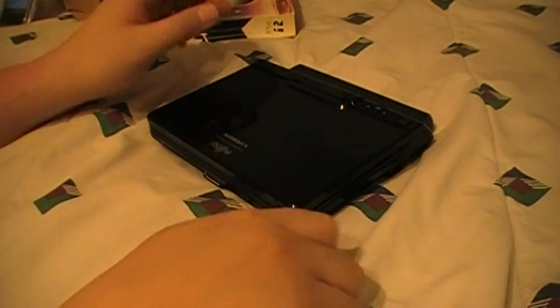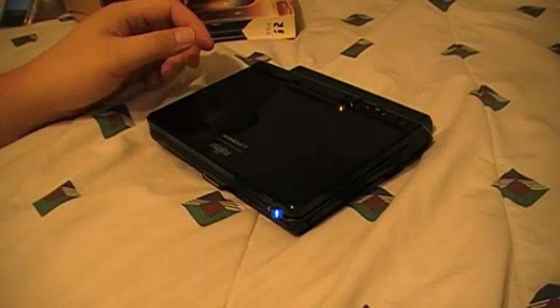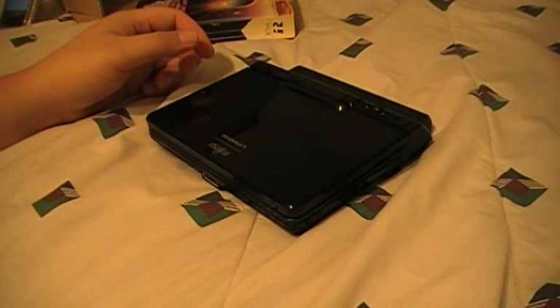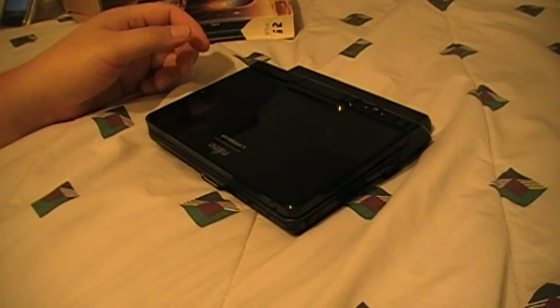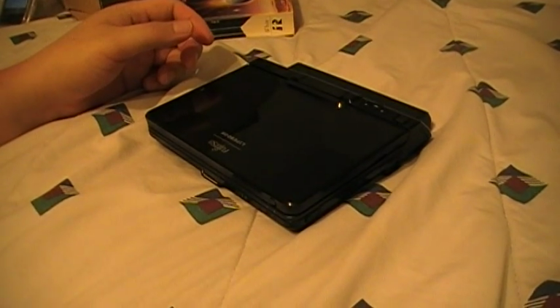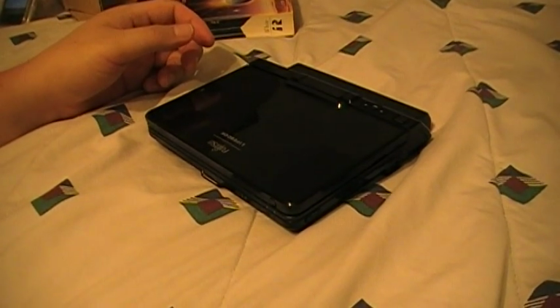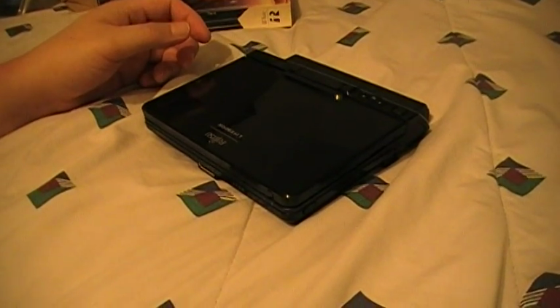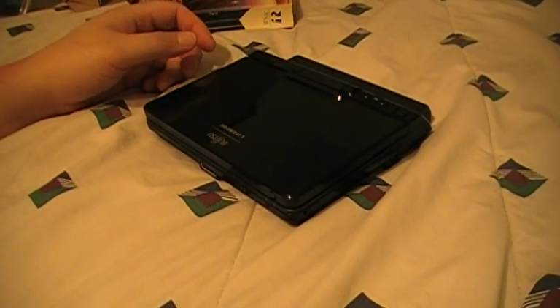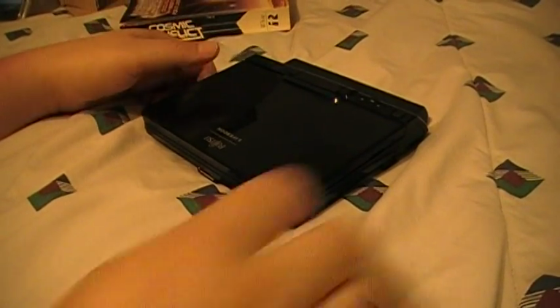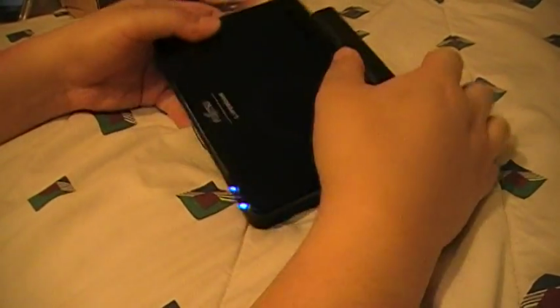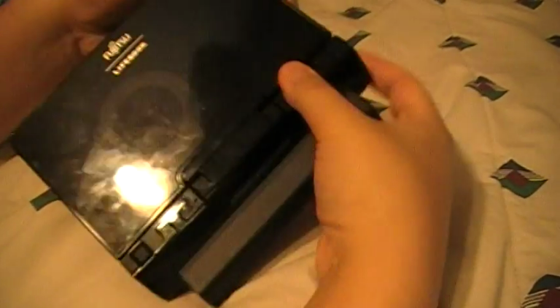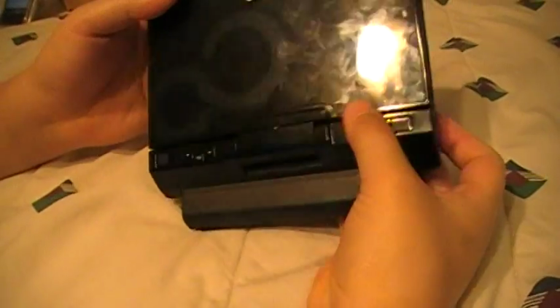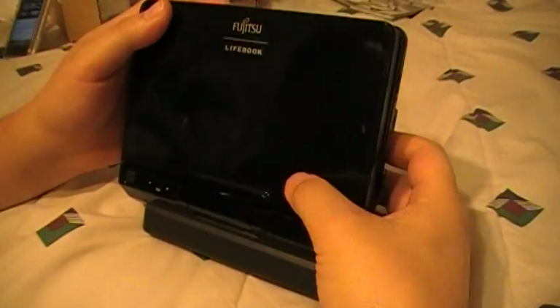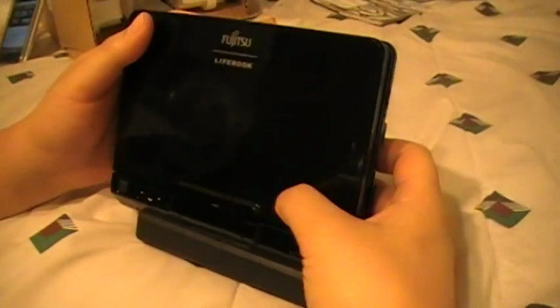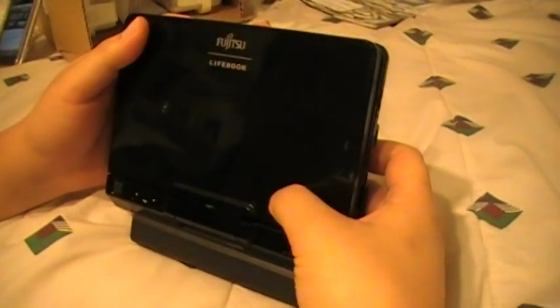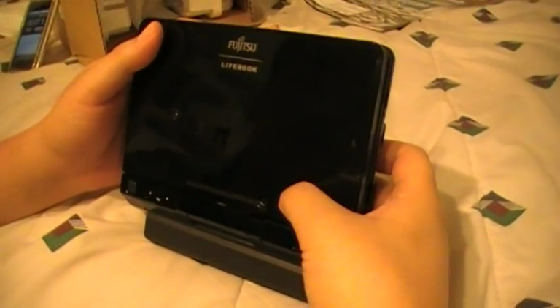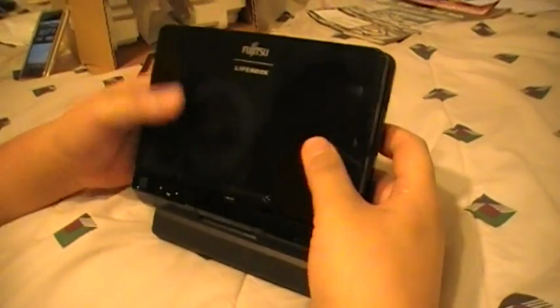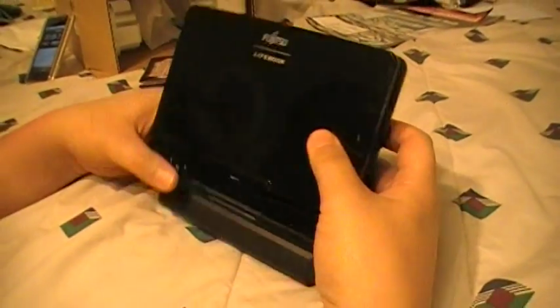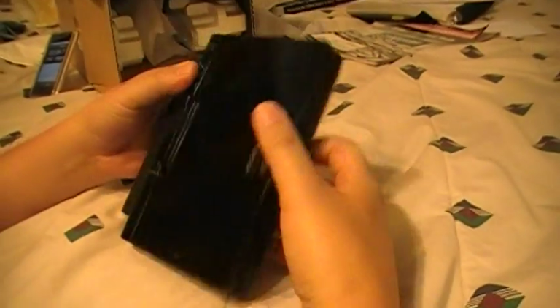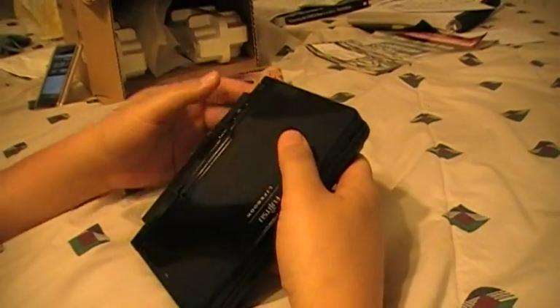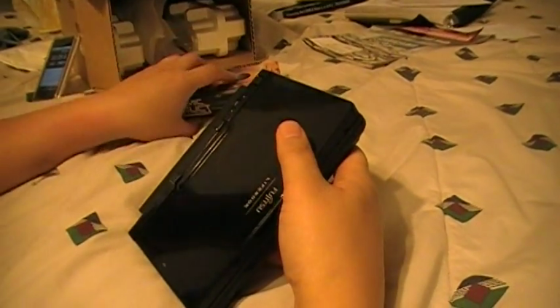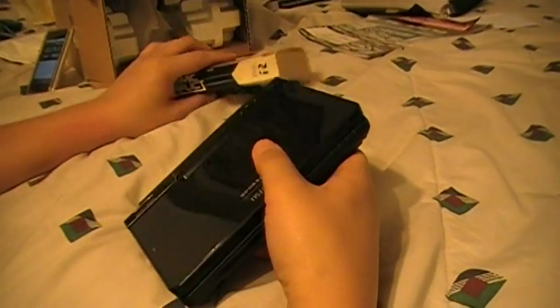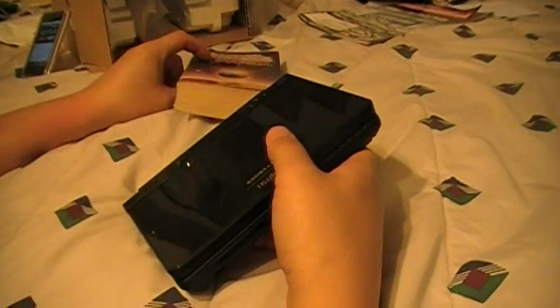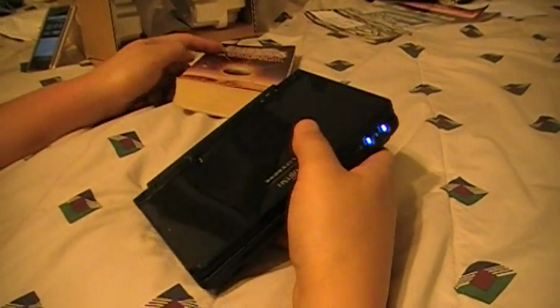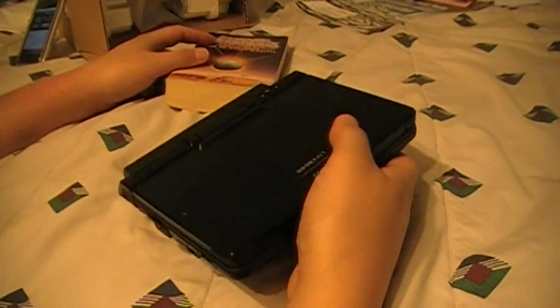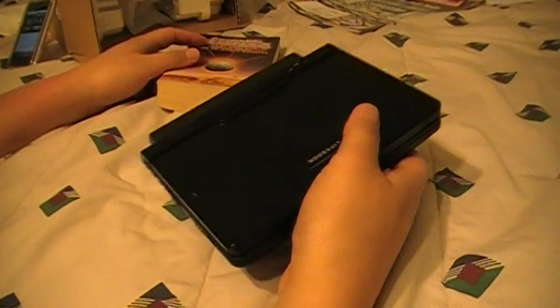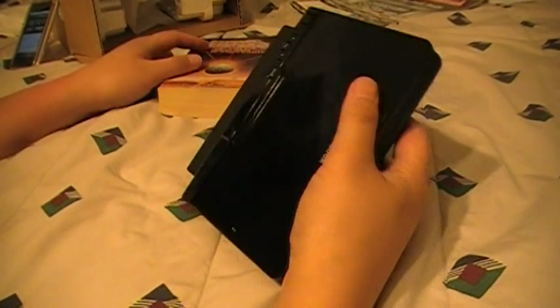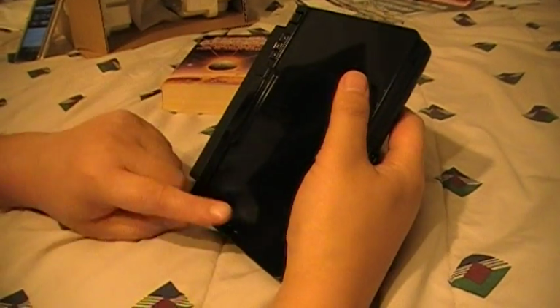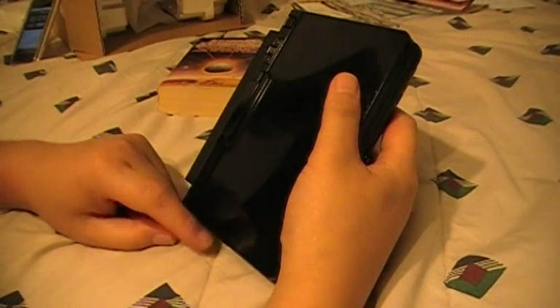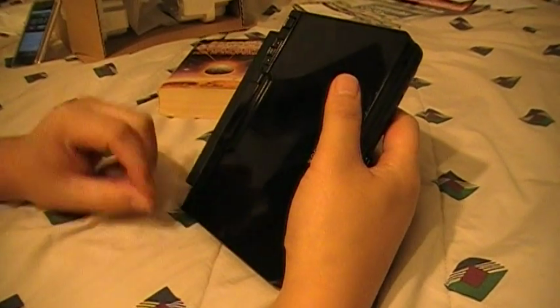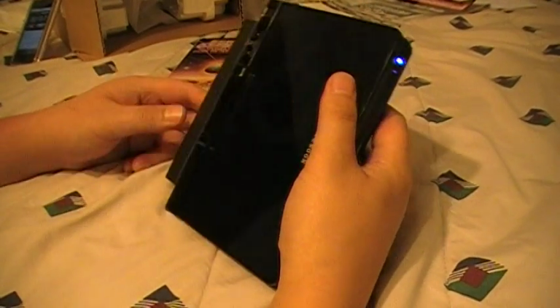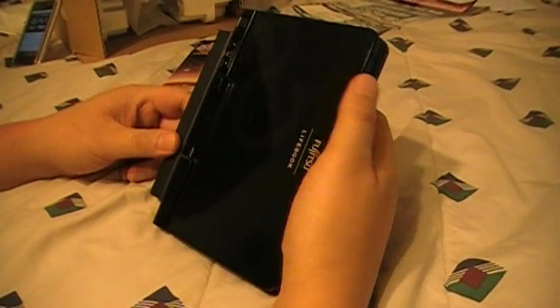Hey YouTube, RandomReviewer16 here. Today I have the Fujitsu Lifebook U820. The reason why we're going to do this review is because I put Windows 7 on here and I was interested to see how it would run.